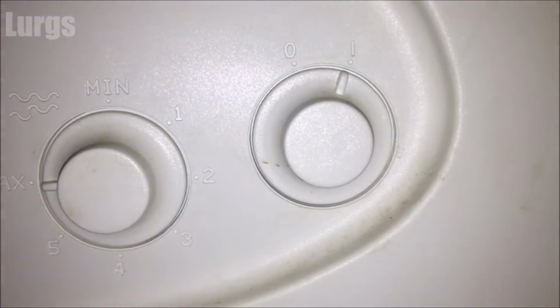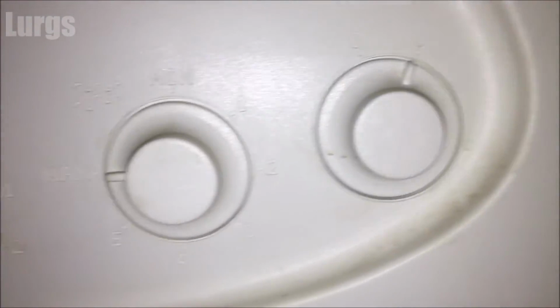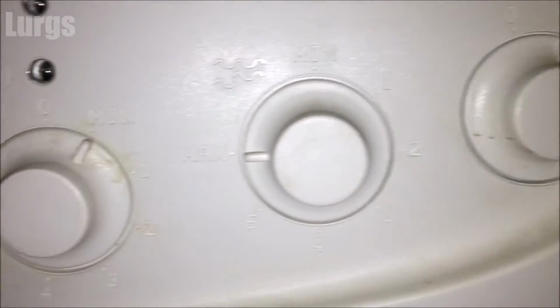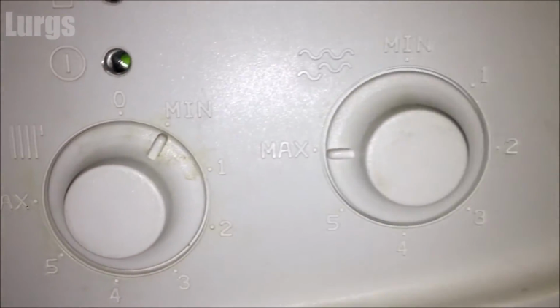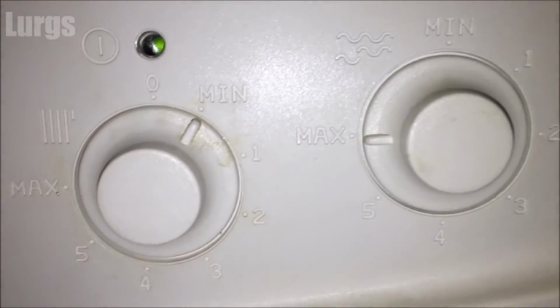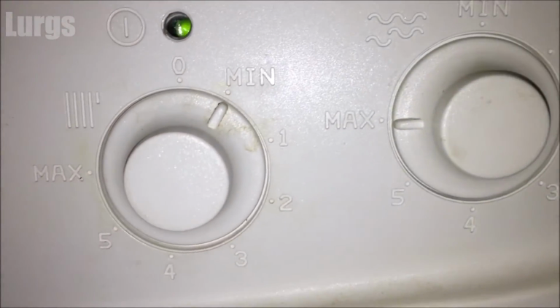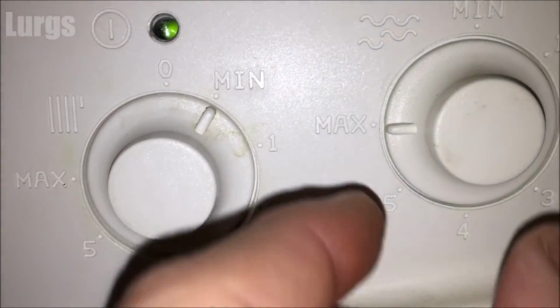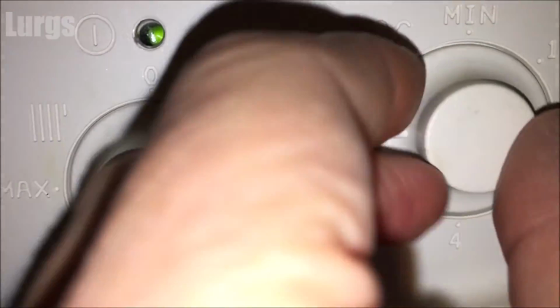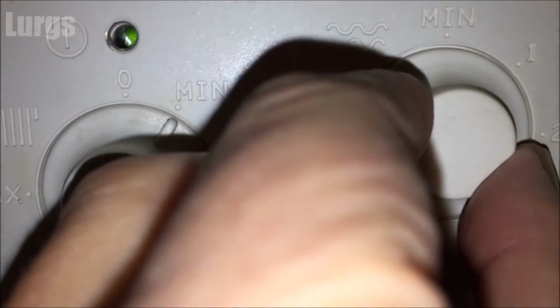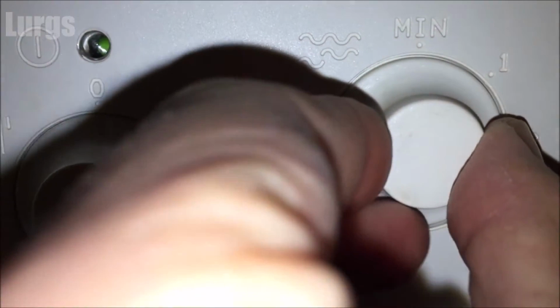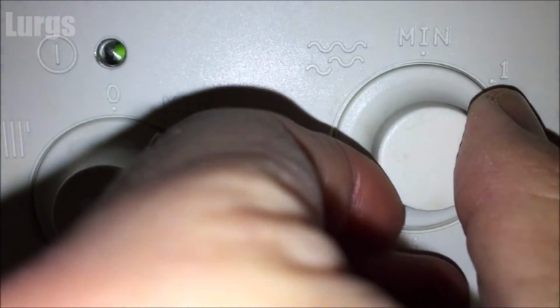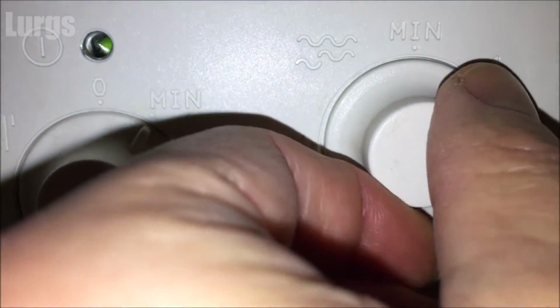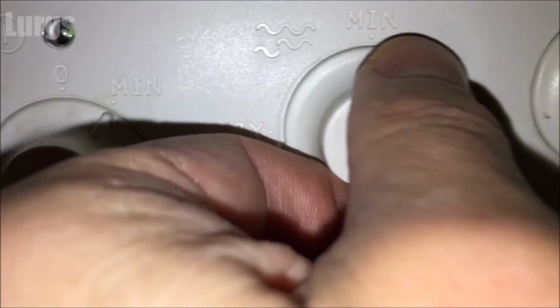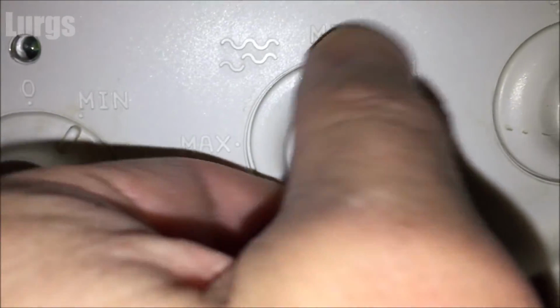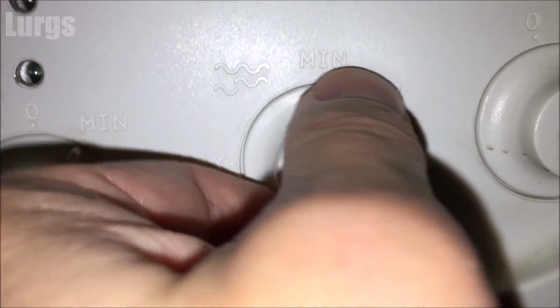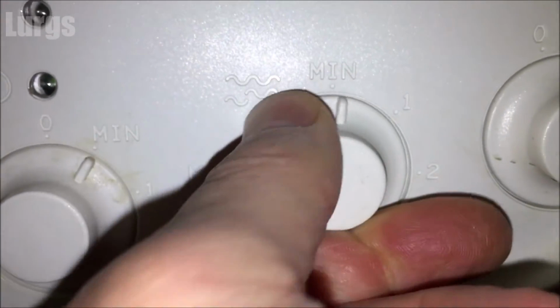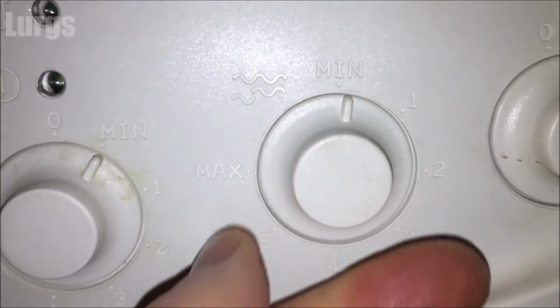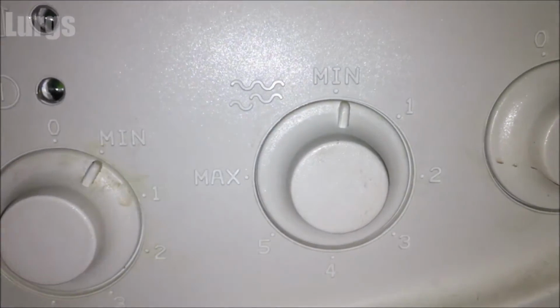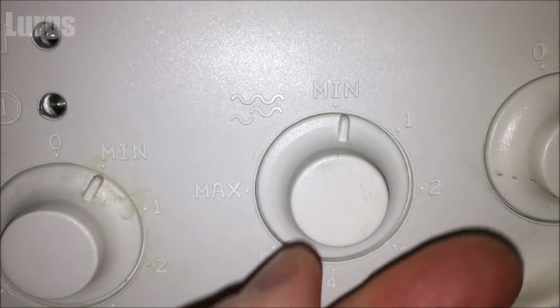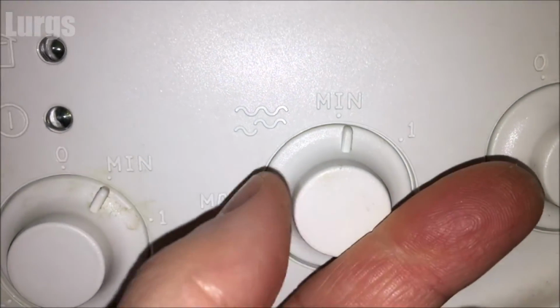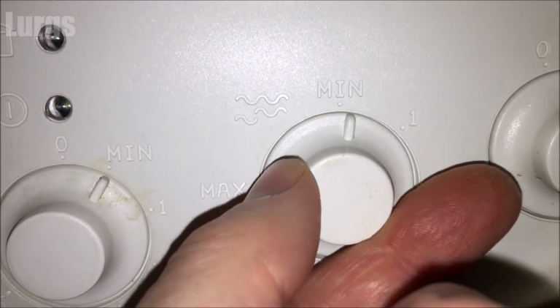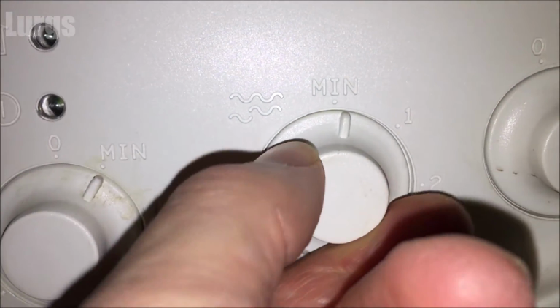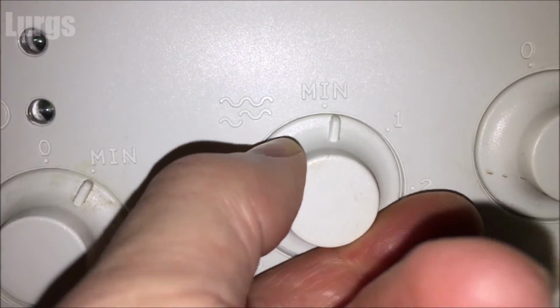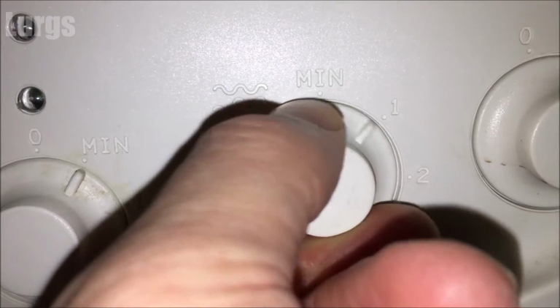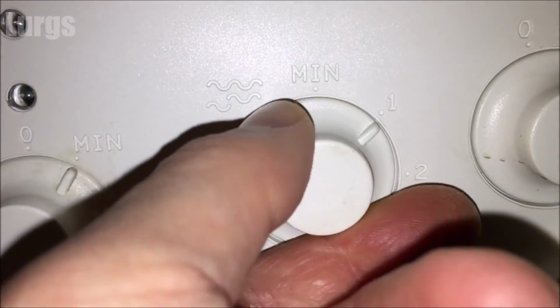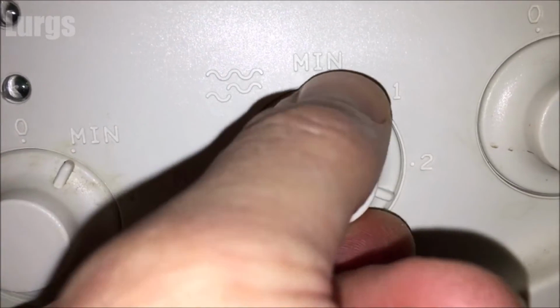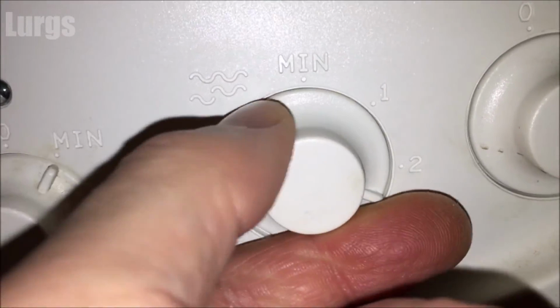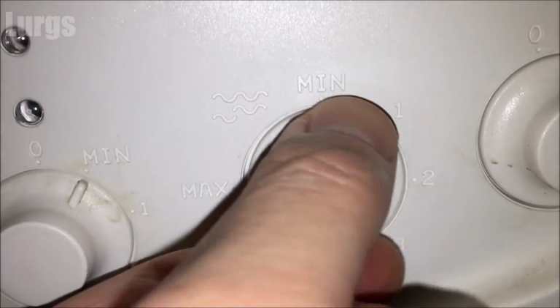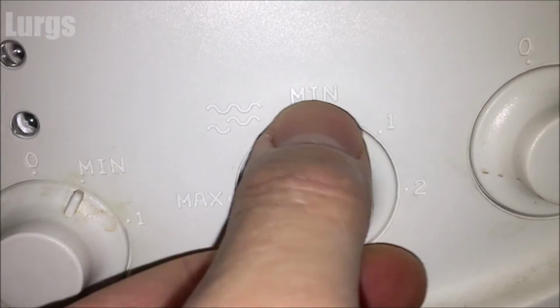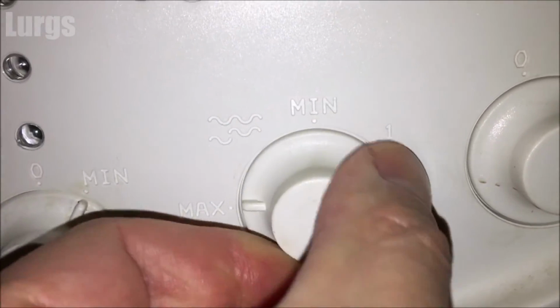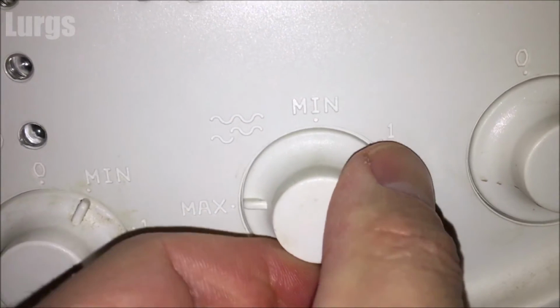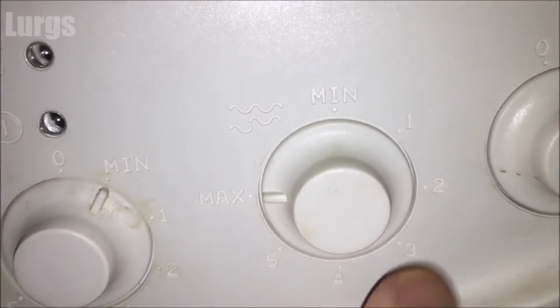This is the domestic hot water temperature gauge. You can have this on minimum or on maximum, or anywhere in between, depending on how hot or cold you want your water.